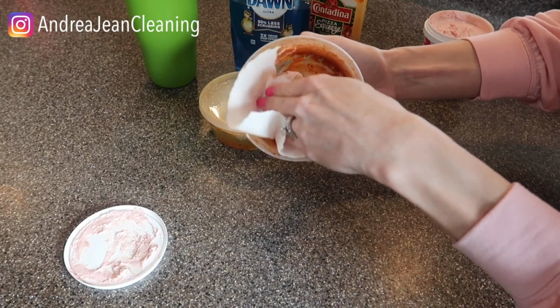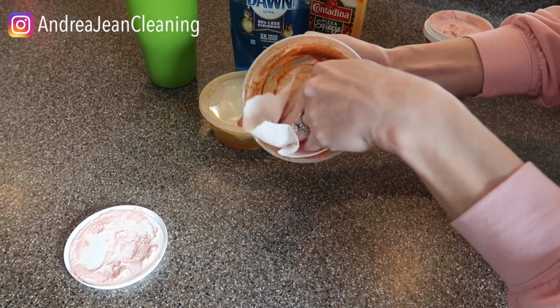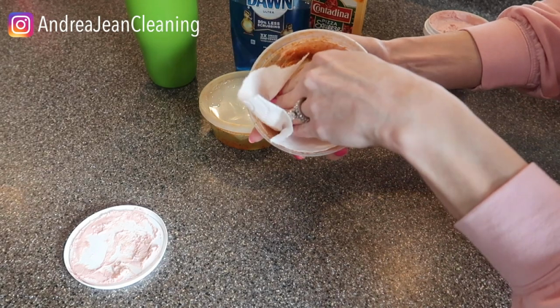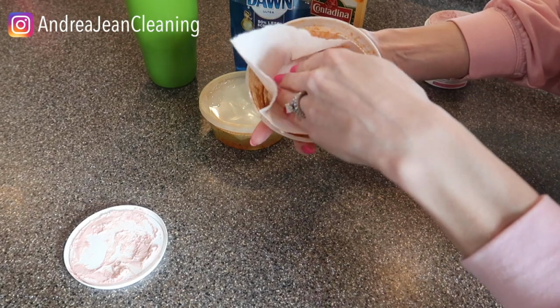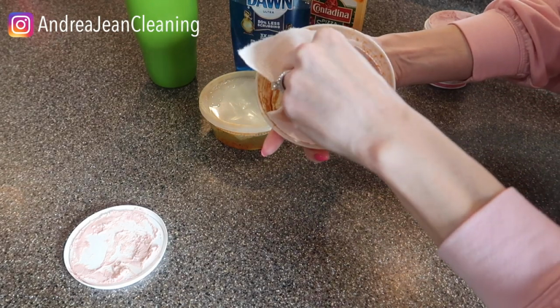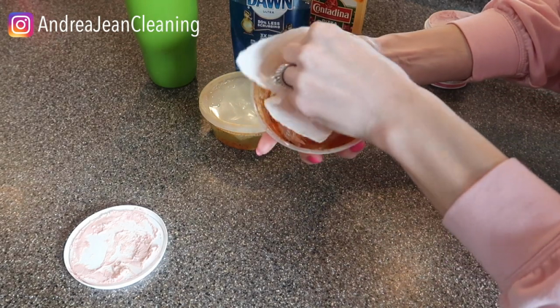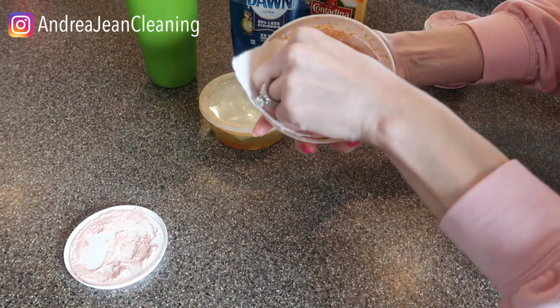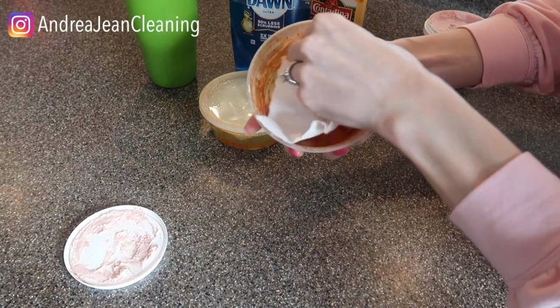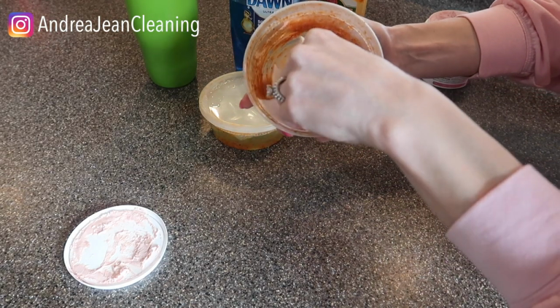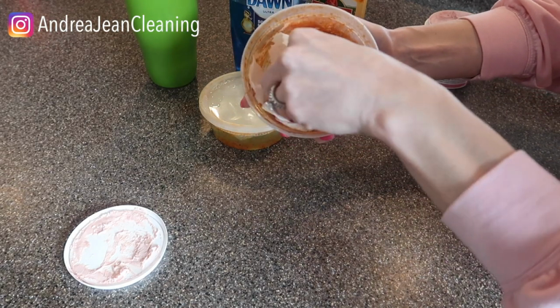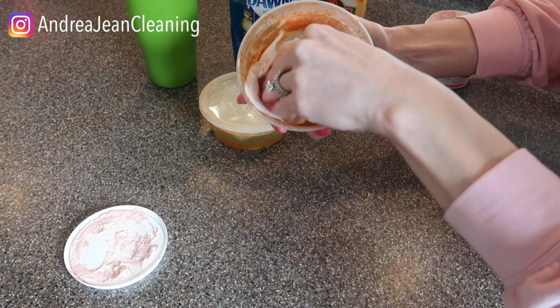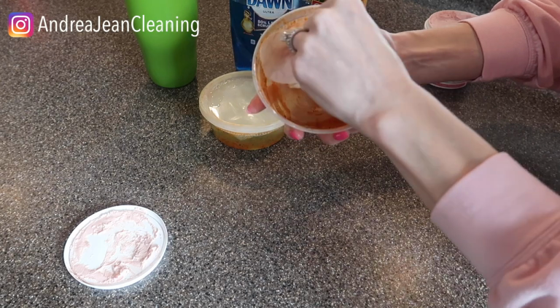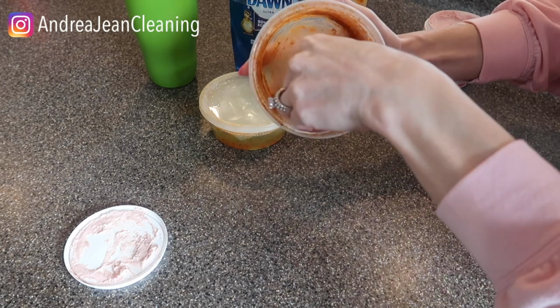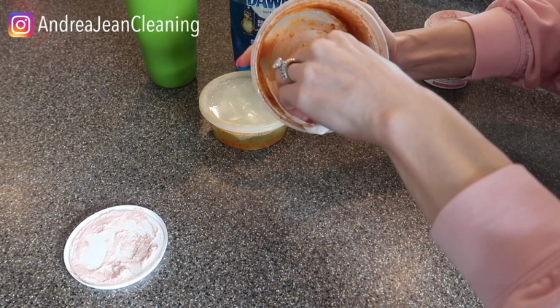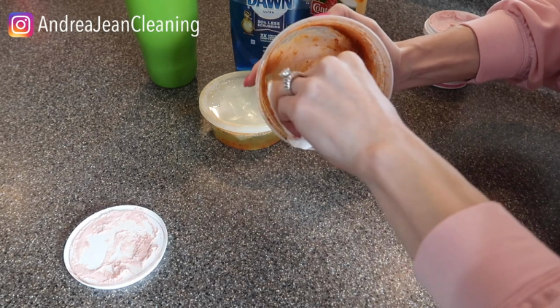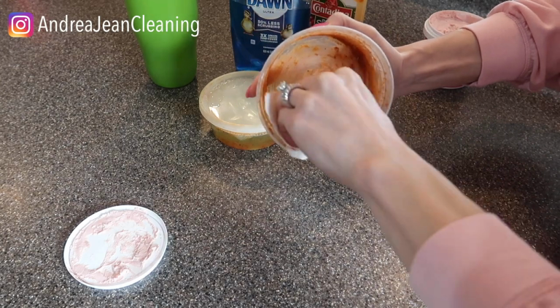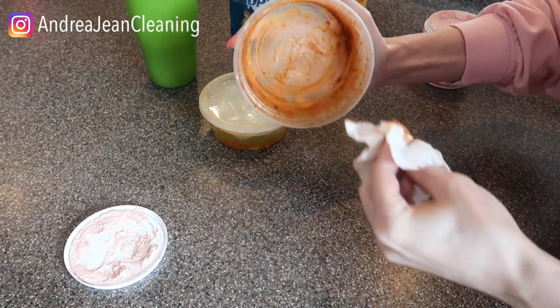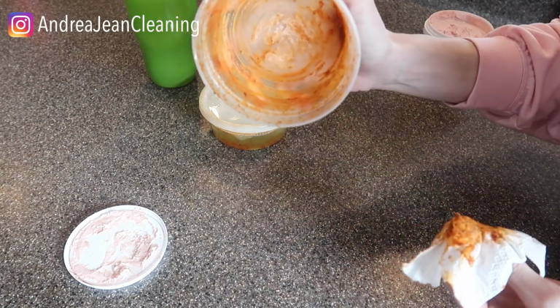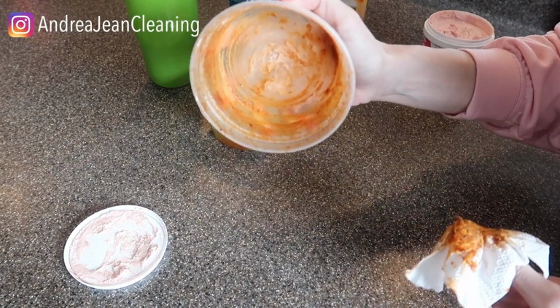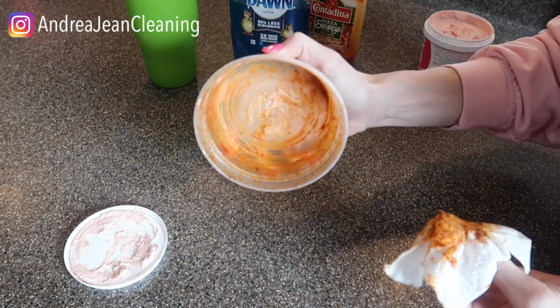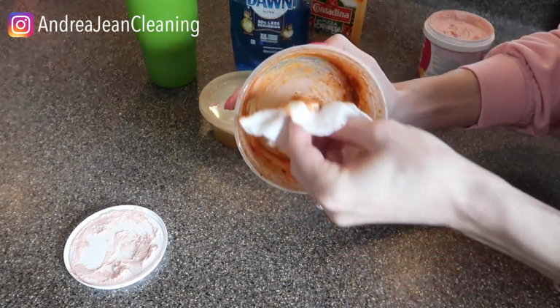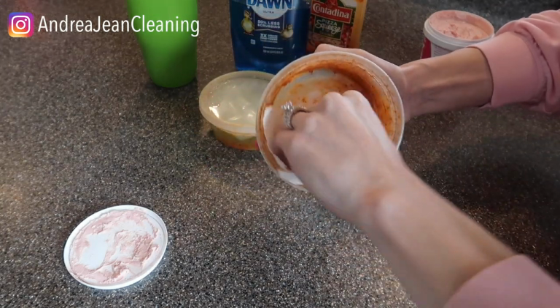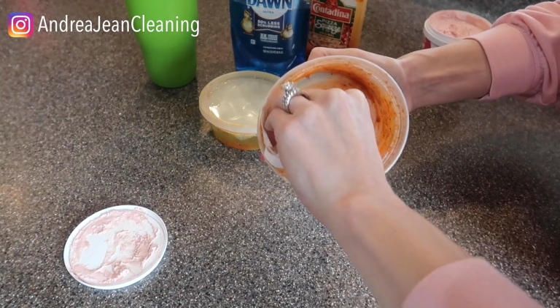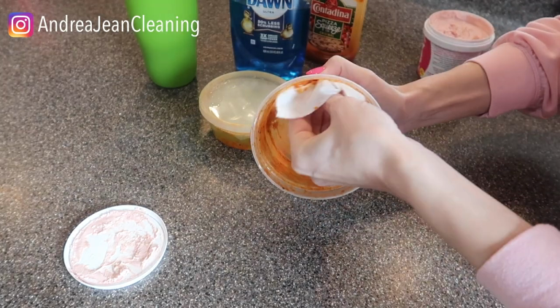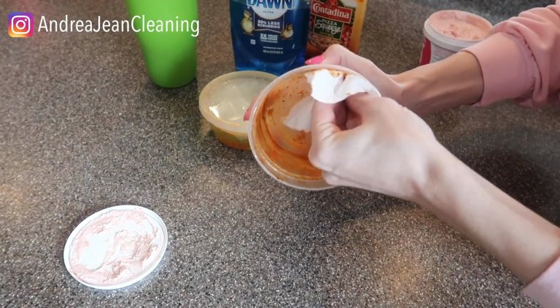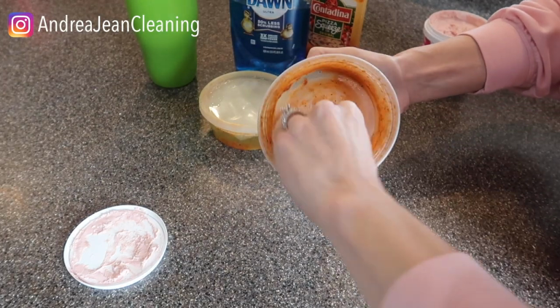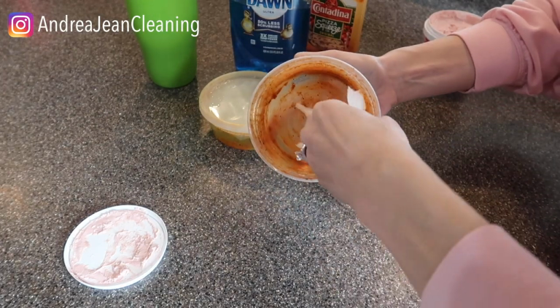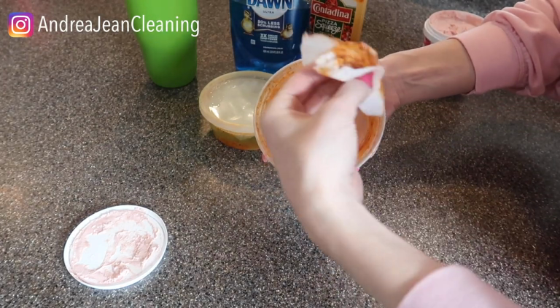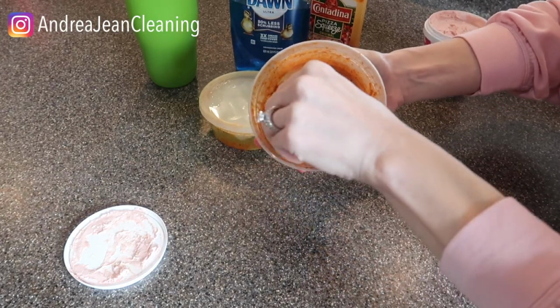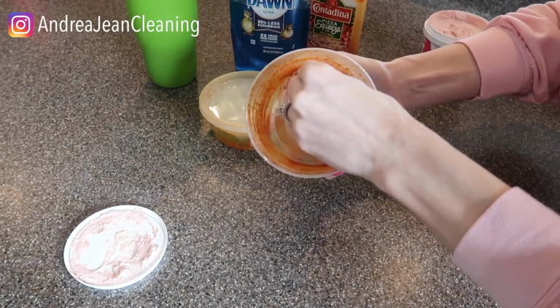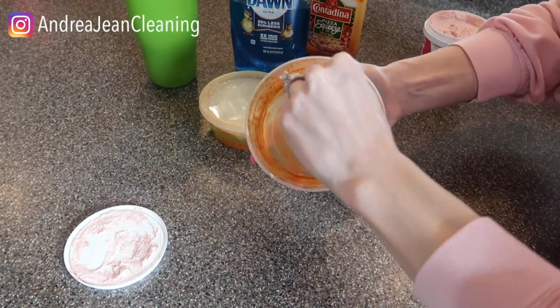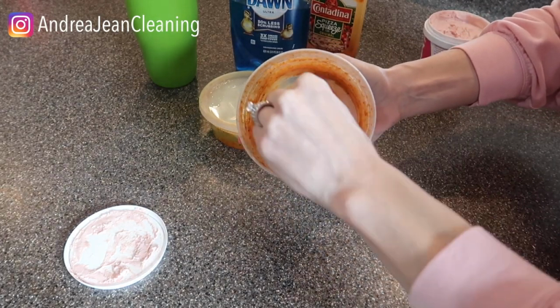I'm gonna go in here. Oh, that is stuck — stuck, stuck up all in there. Look at that. Caked in there. I'm gonna need to get in with my paper towel.